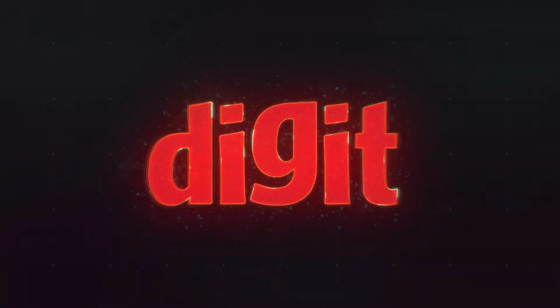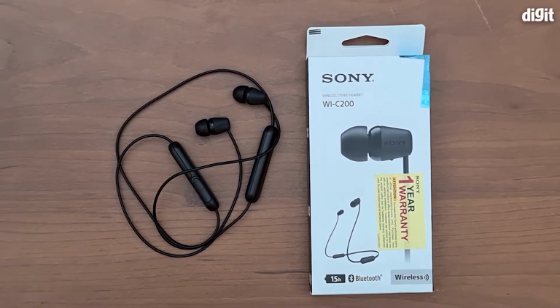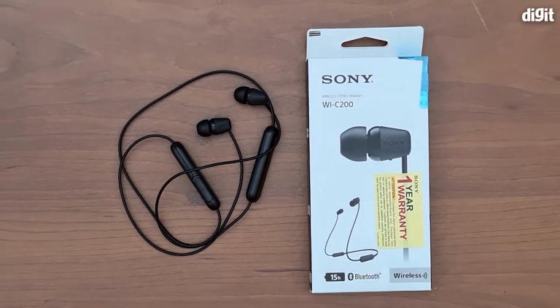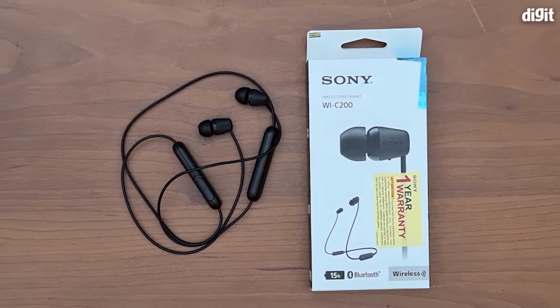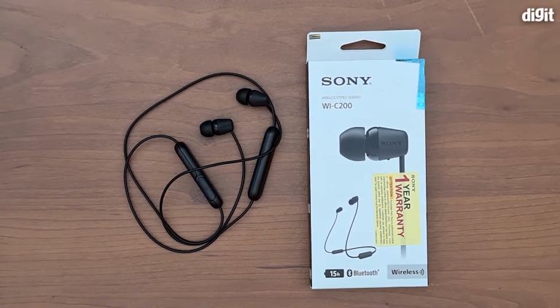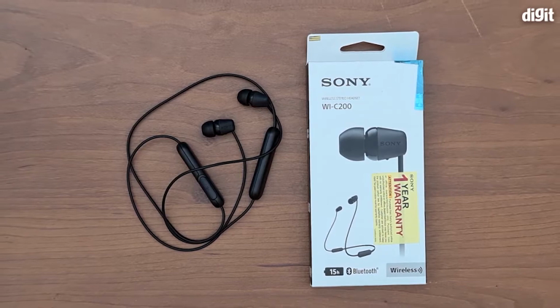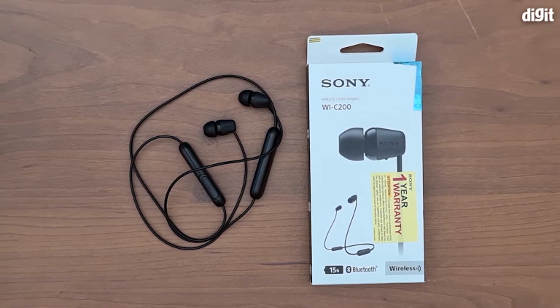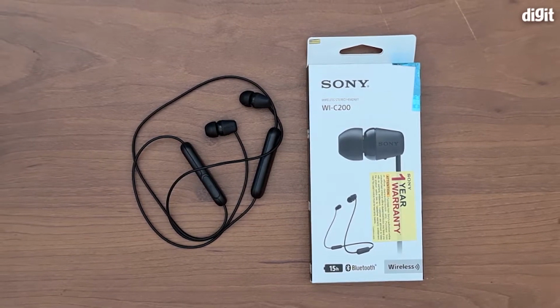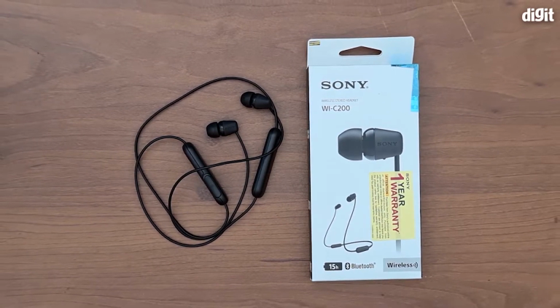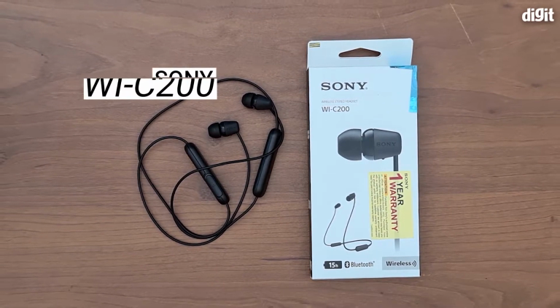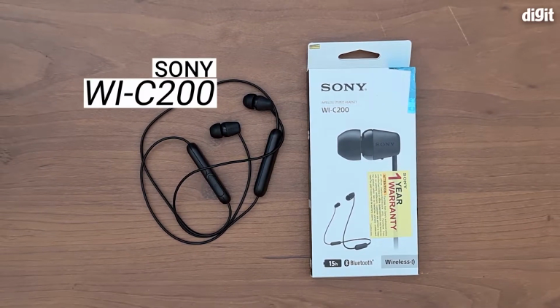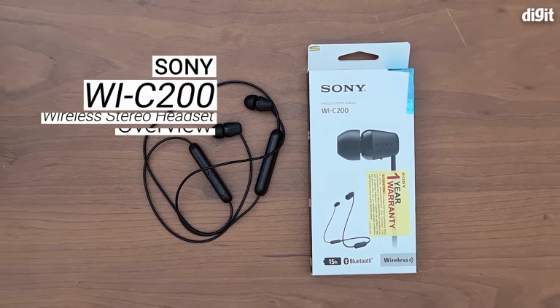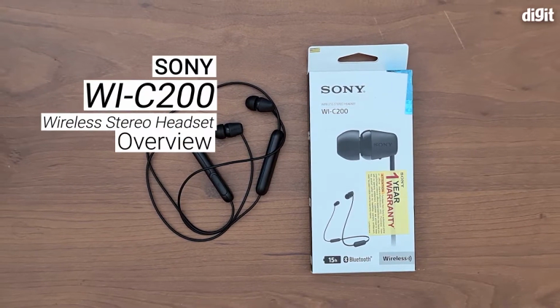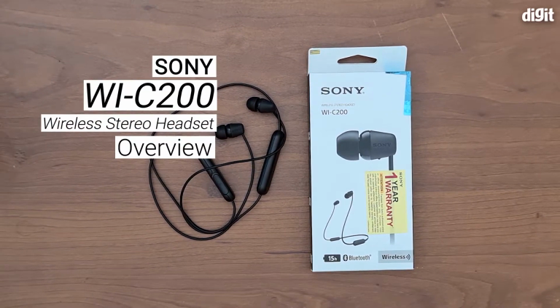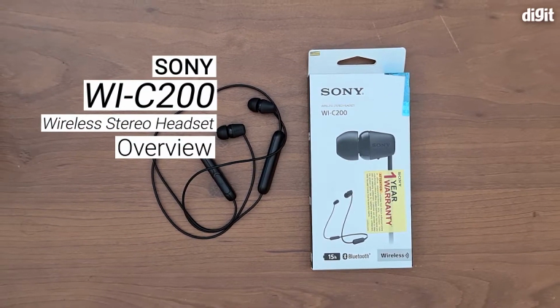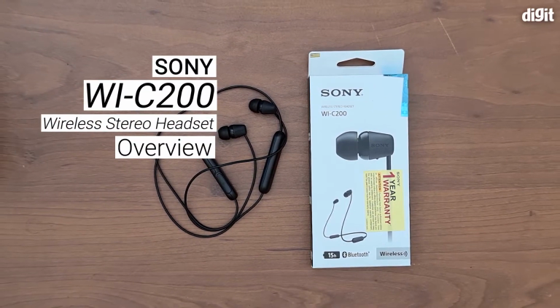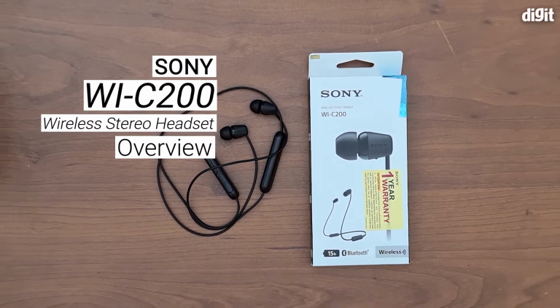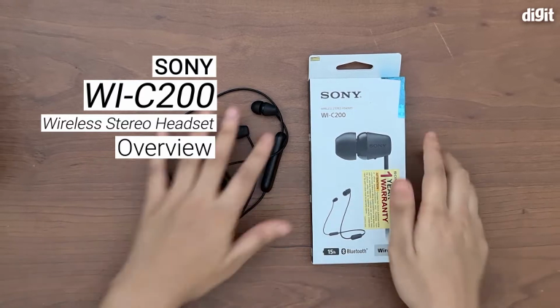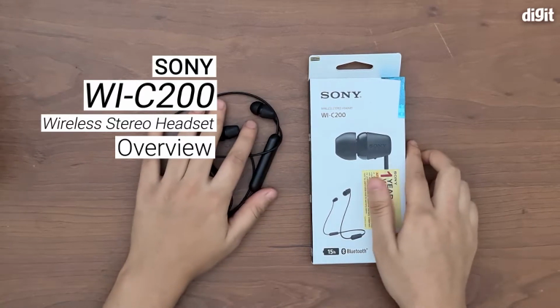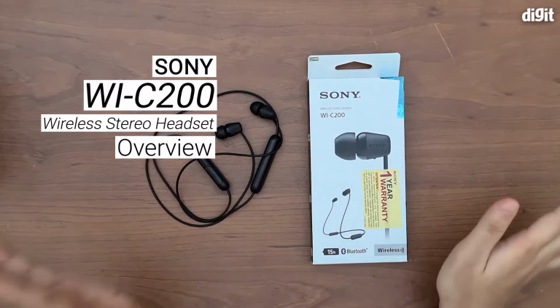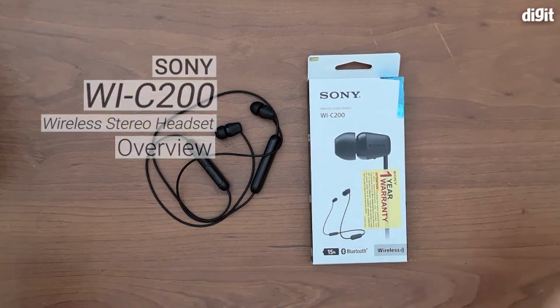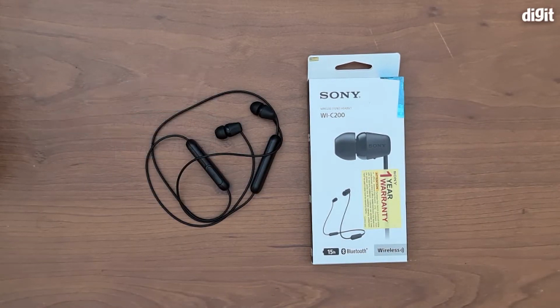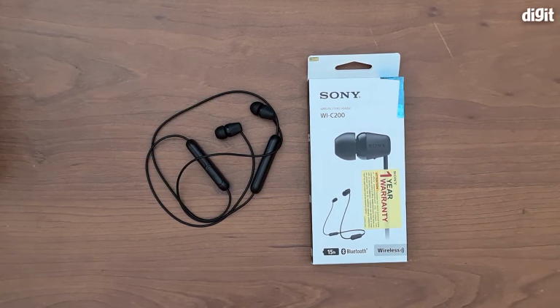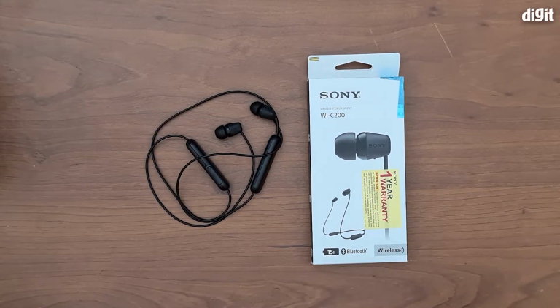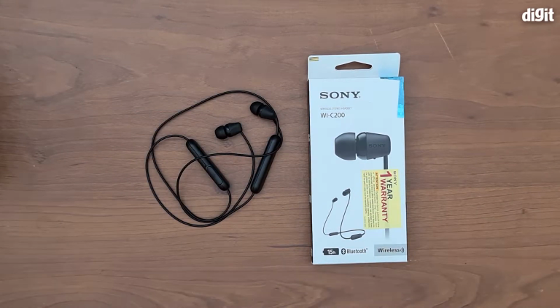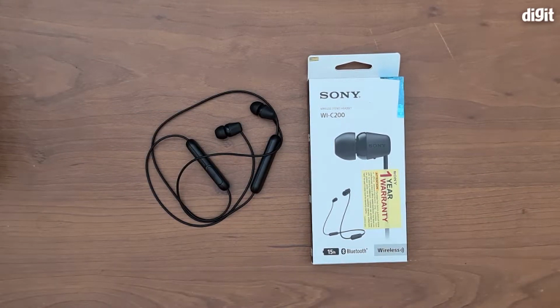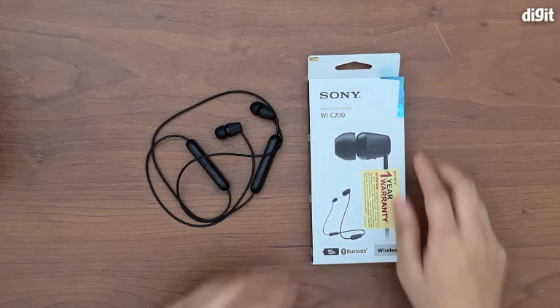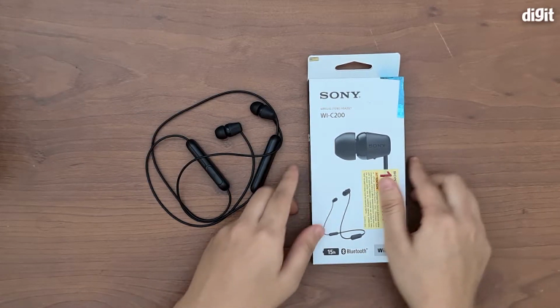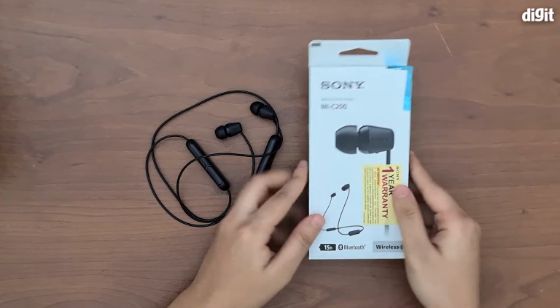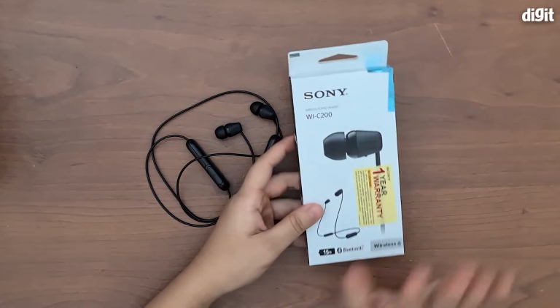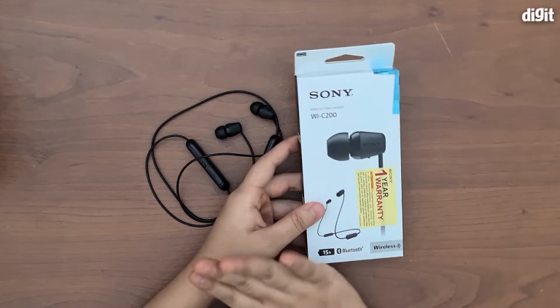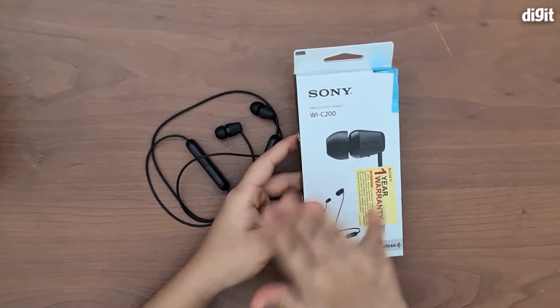Hey guys, welcome to digit.in. Today we have with us the Sony WI-C200 wireless Bluetooth earphones. We're going to take an overview of the product itself and look at what we have on the box to figure out a little bit more about the product.